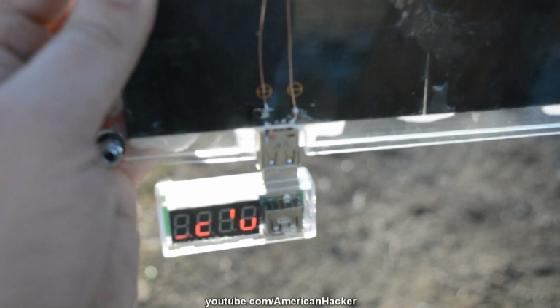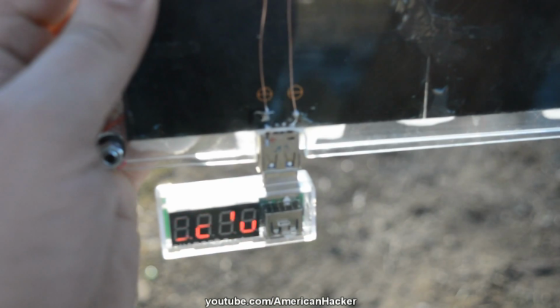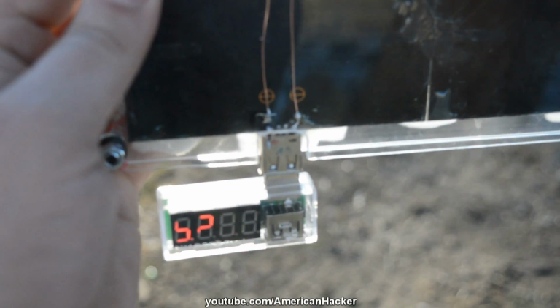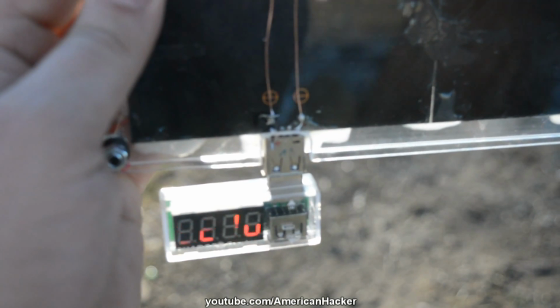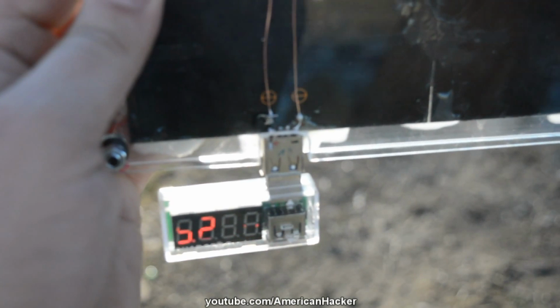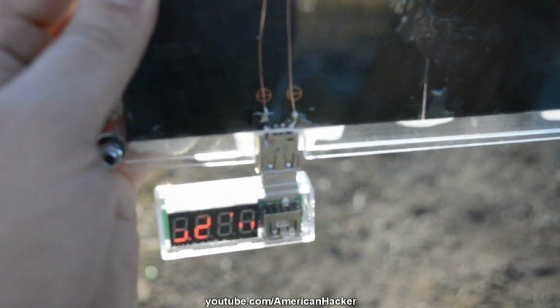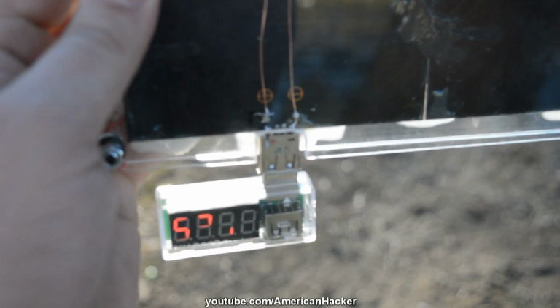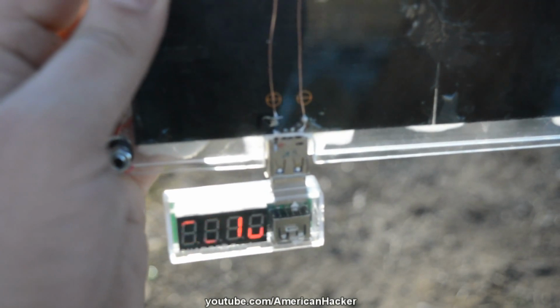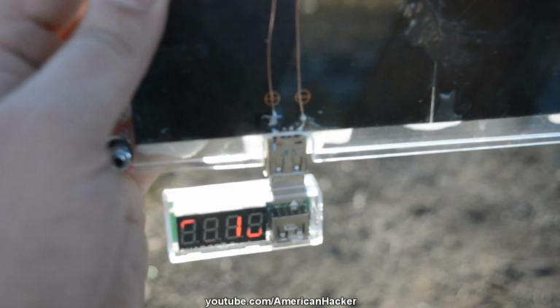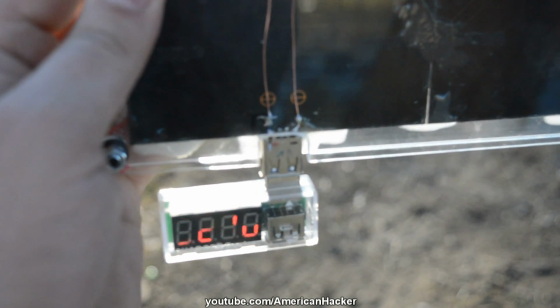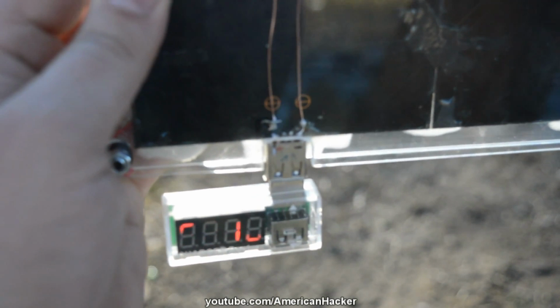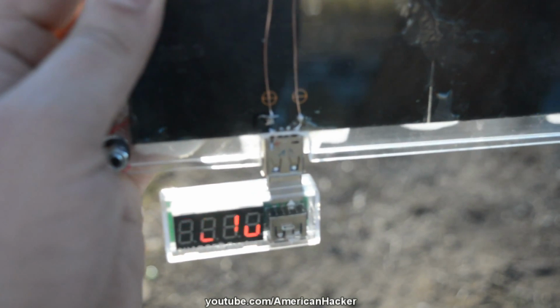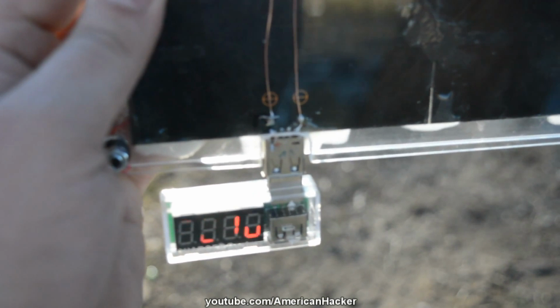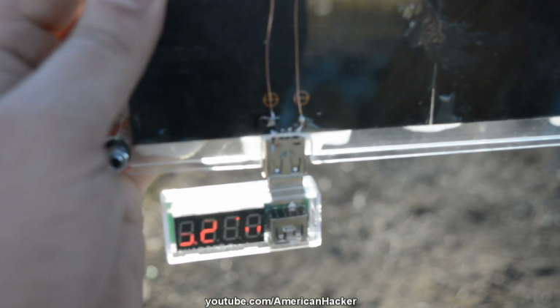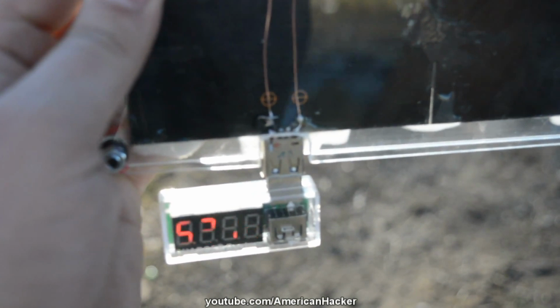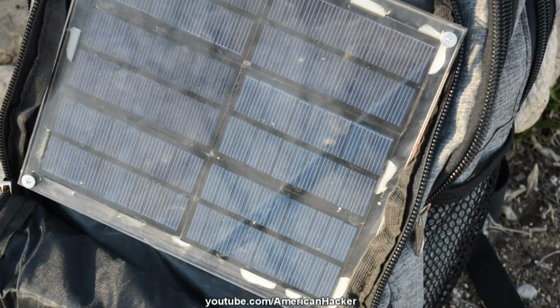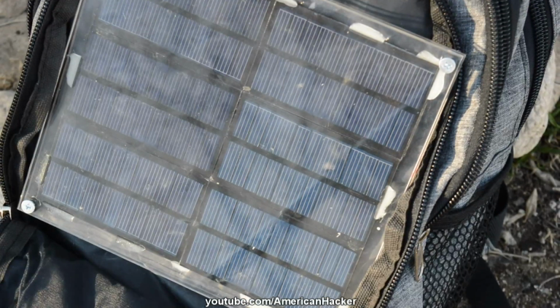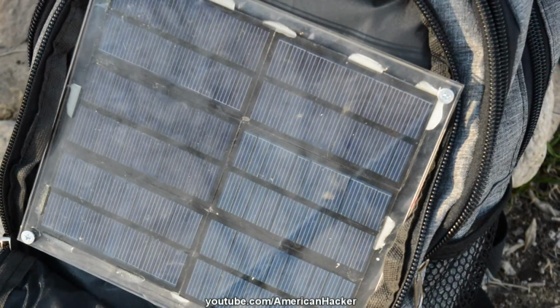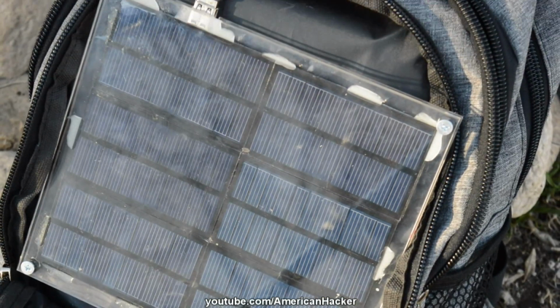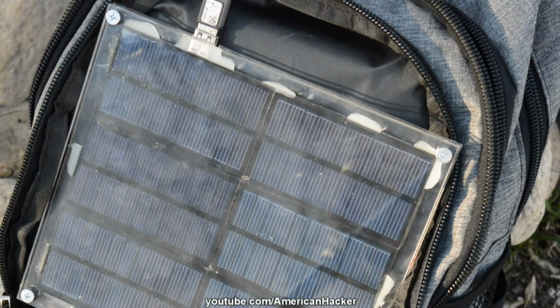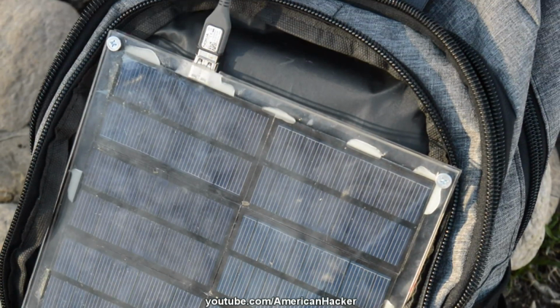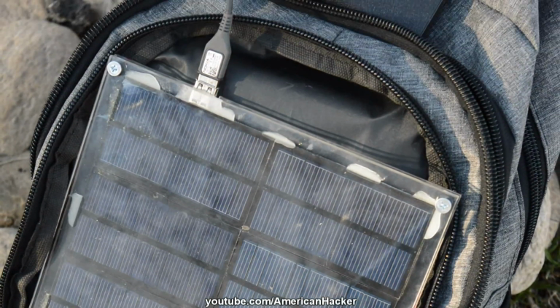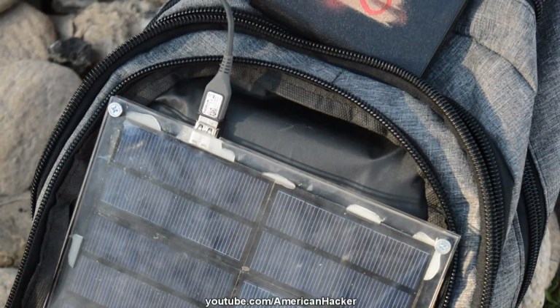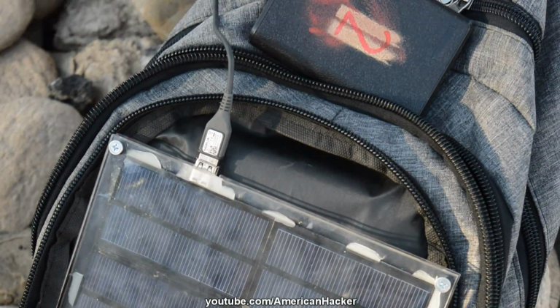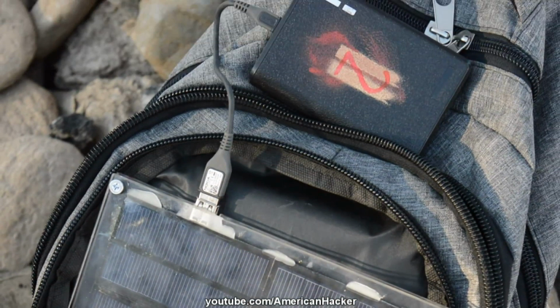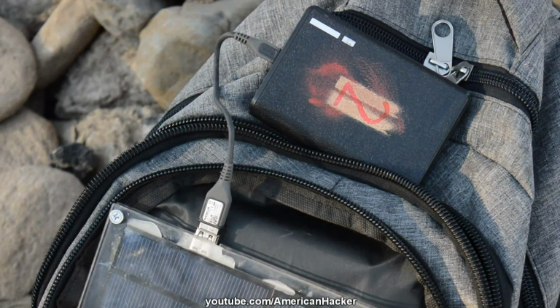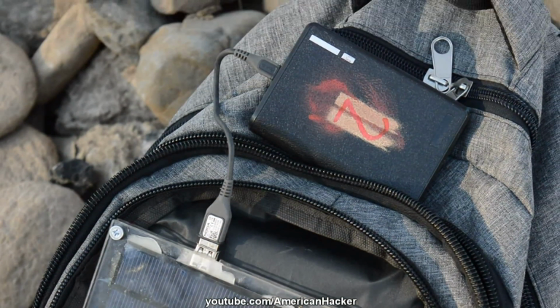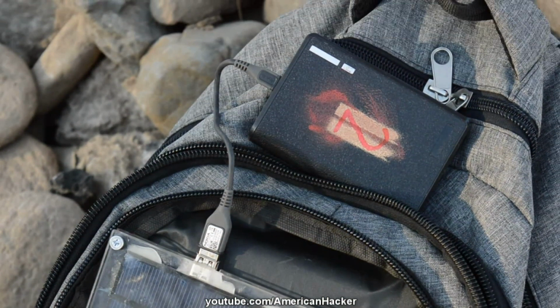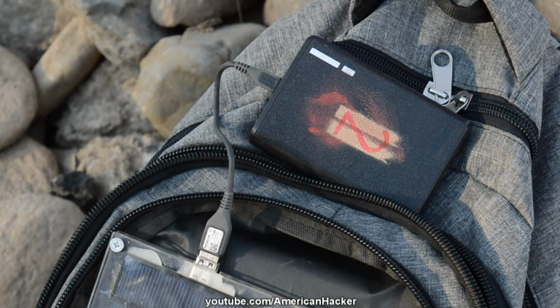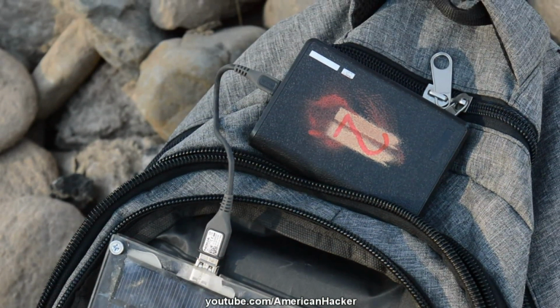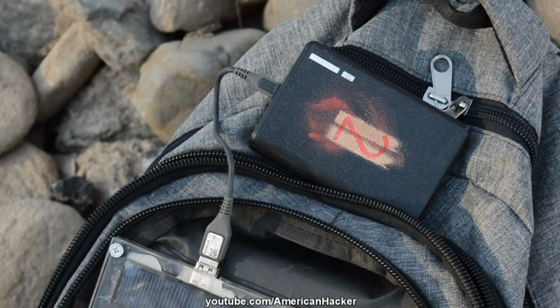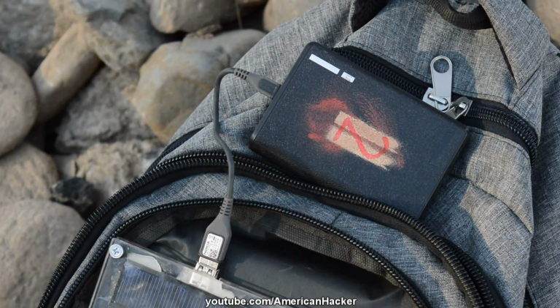On this USB voltage reader, you can see that the voltage output is 5.2 volts, which is cool. This project was a good project.